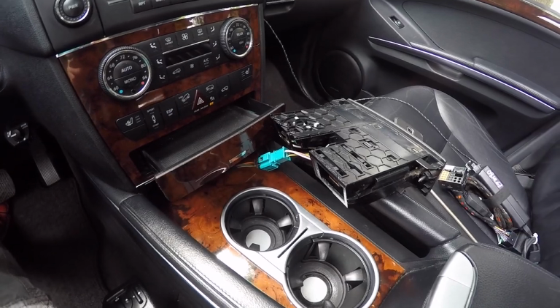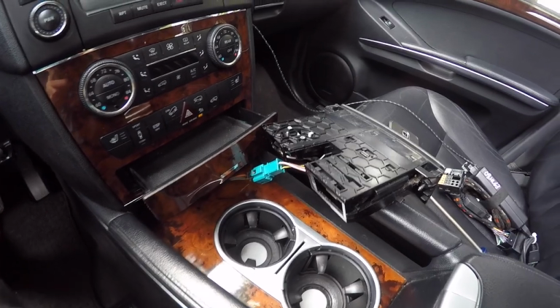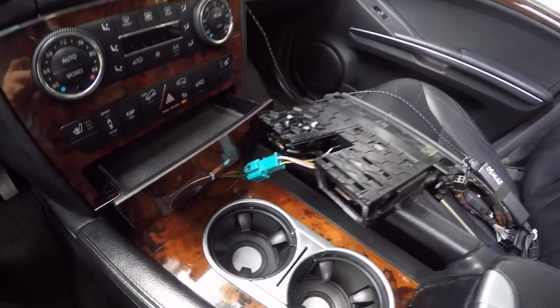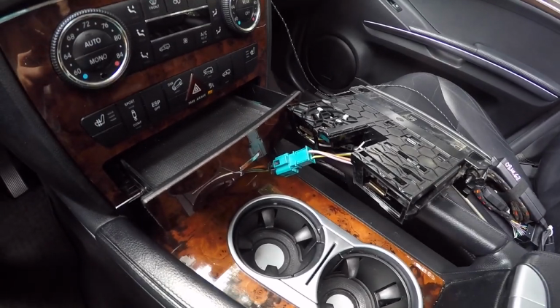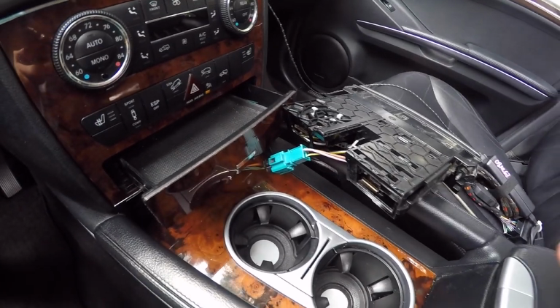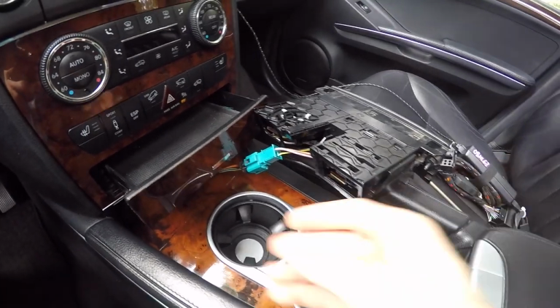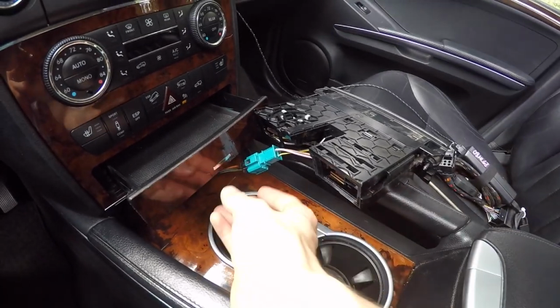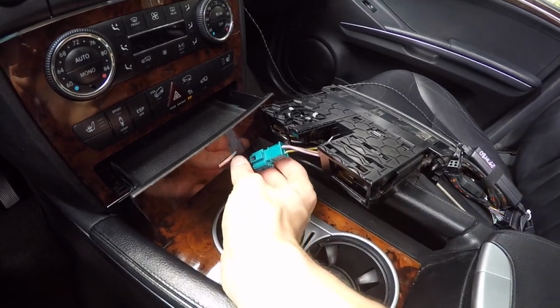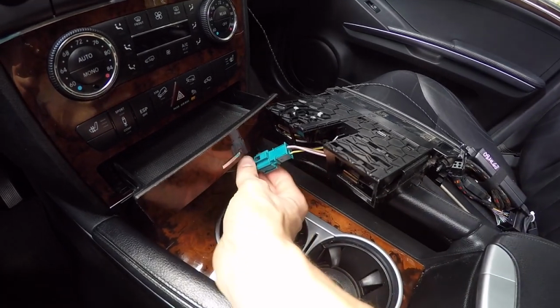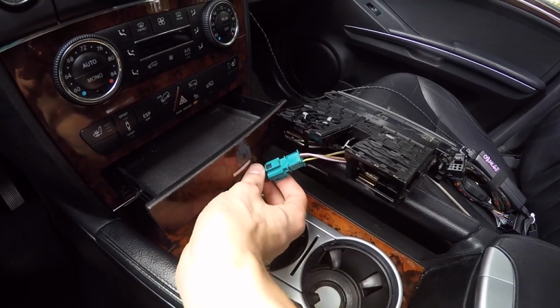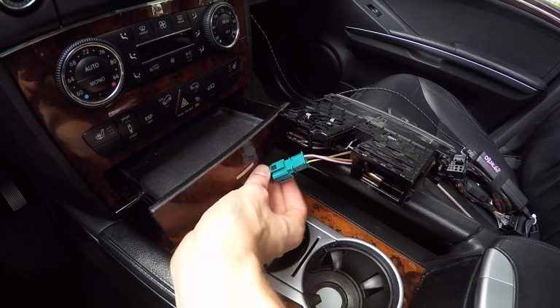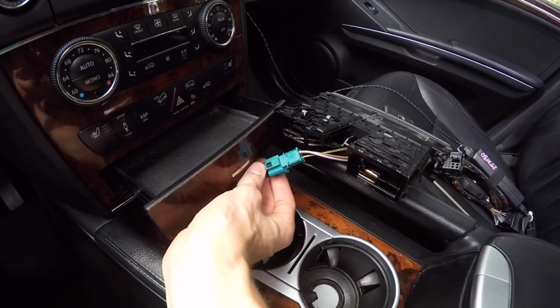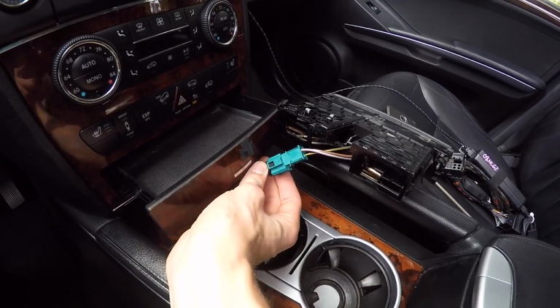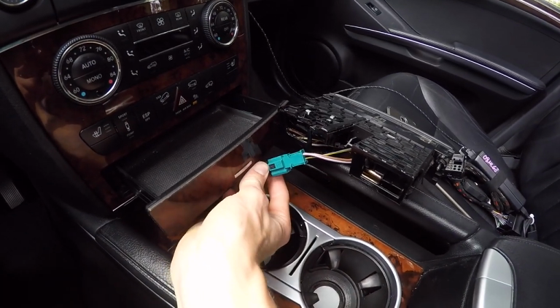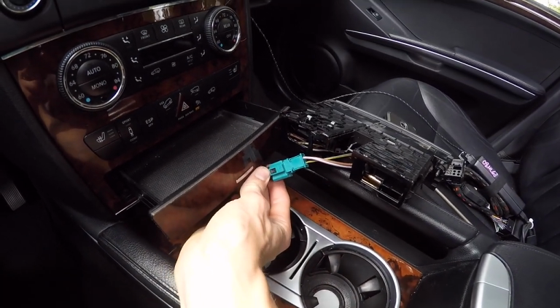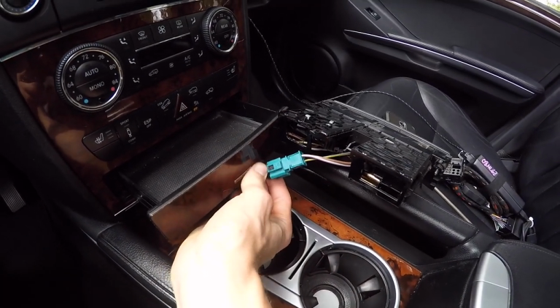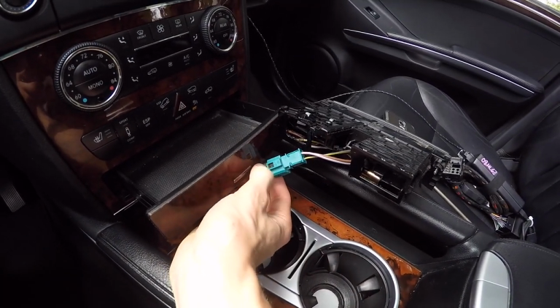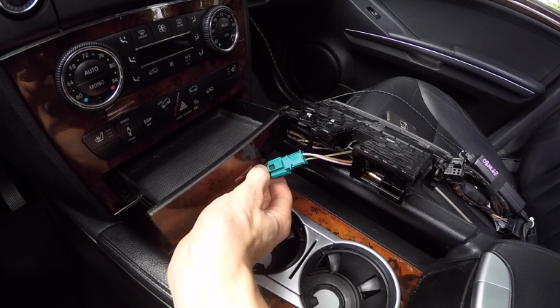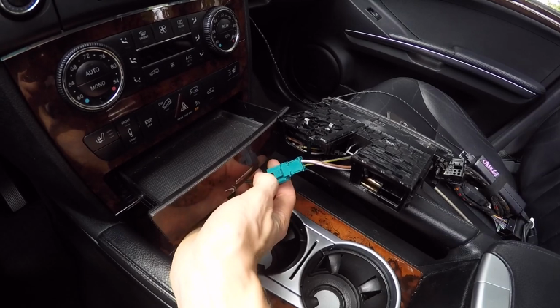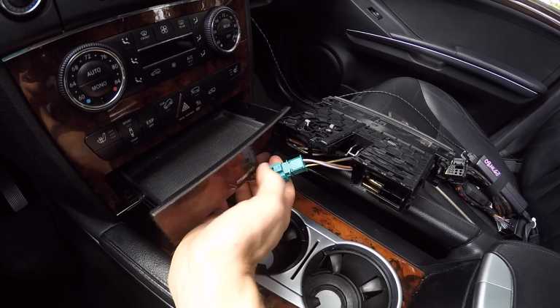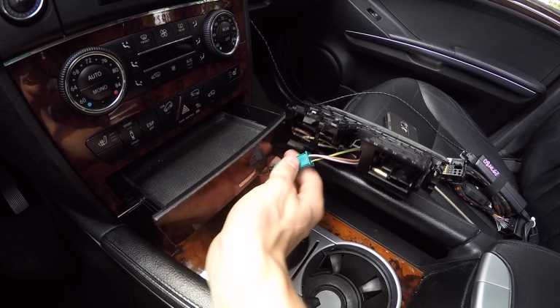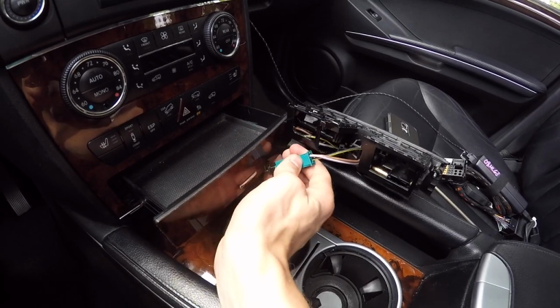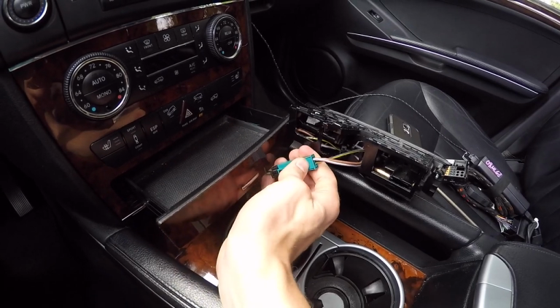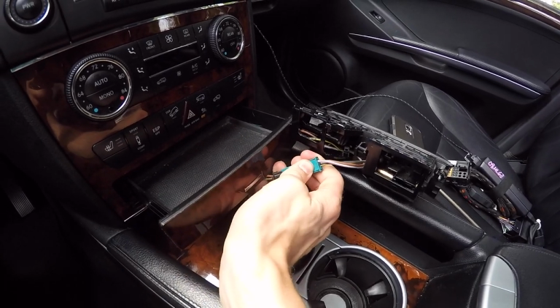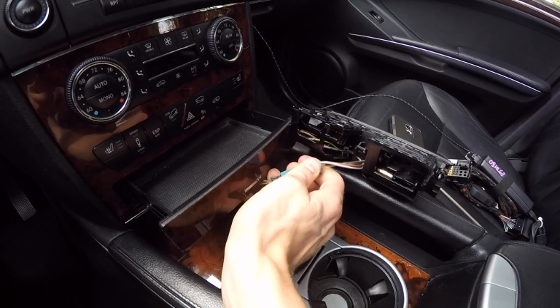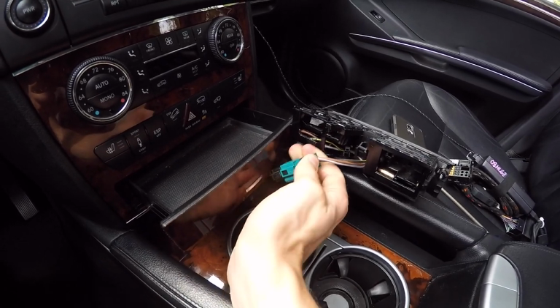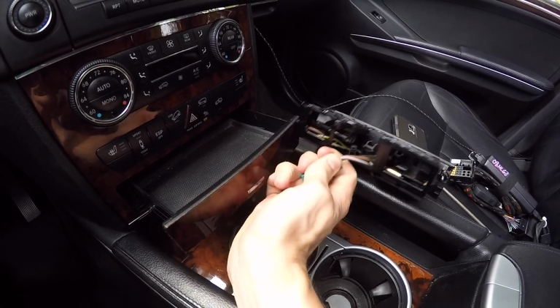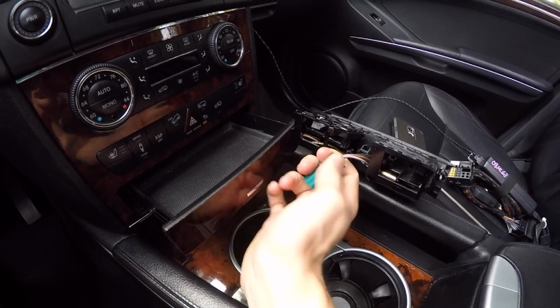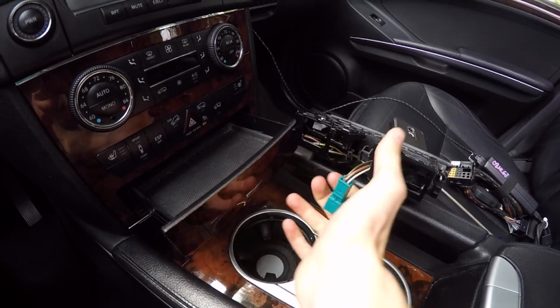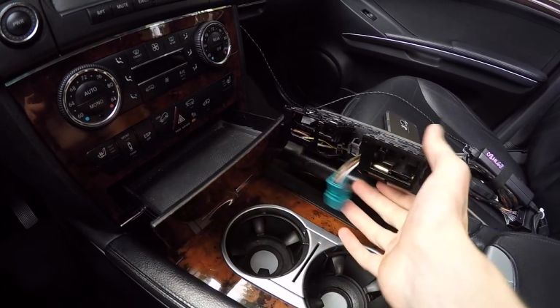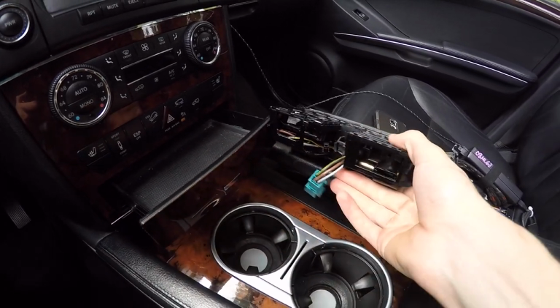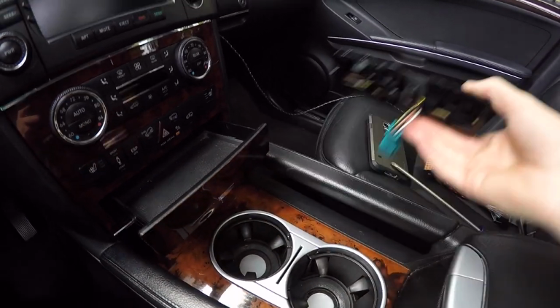Once you have the tray out, go ahead and disconnect this electrical wire. This is what powers the cigarette outlet as well as the light inside of the ashtray.